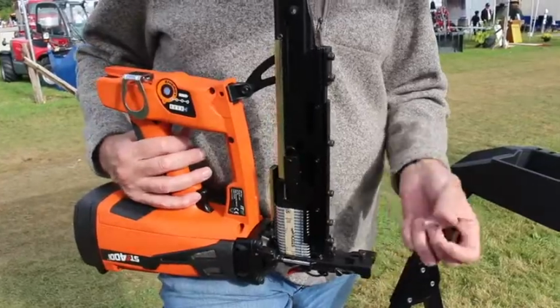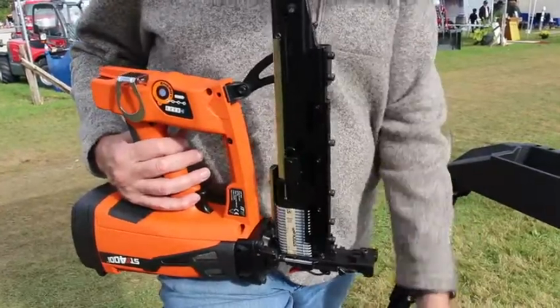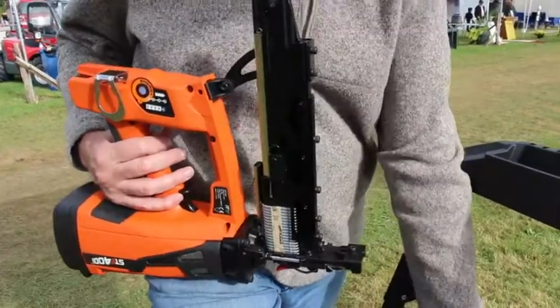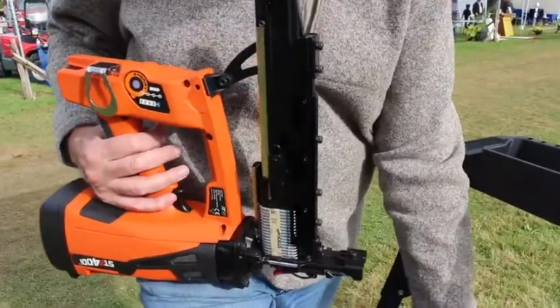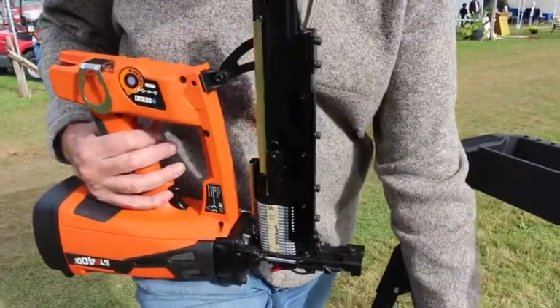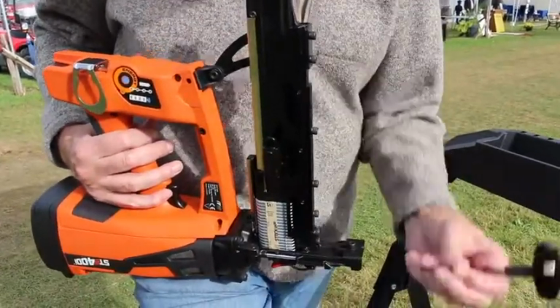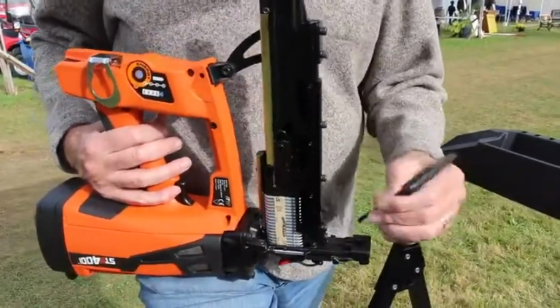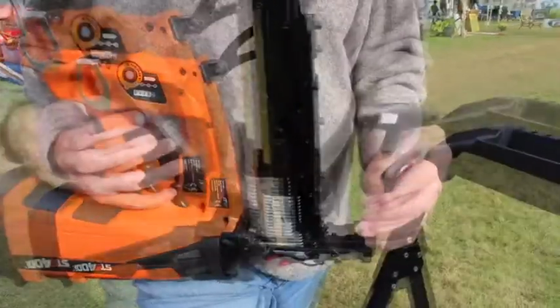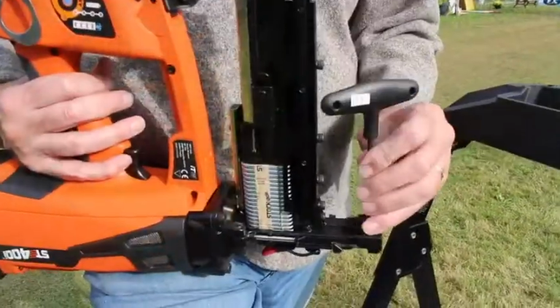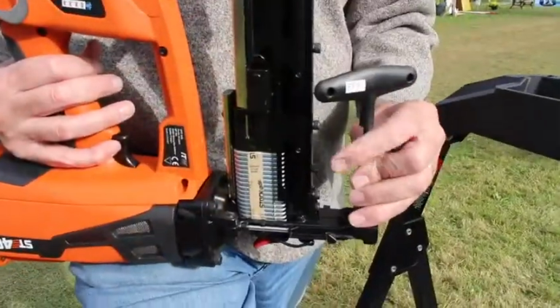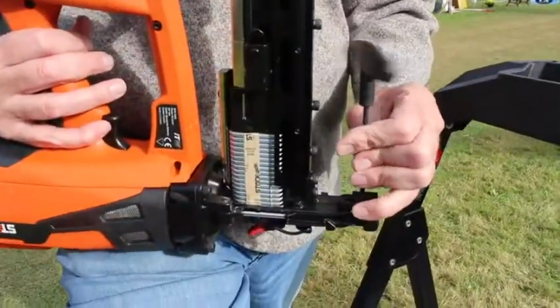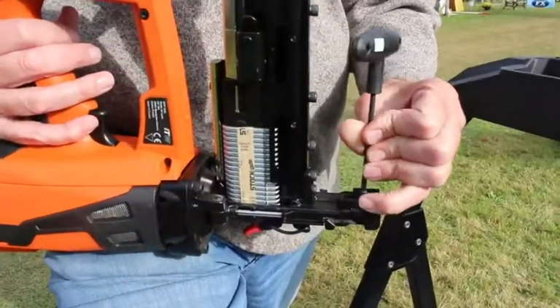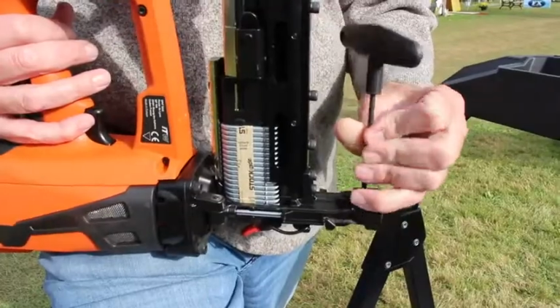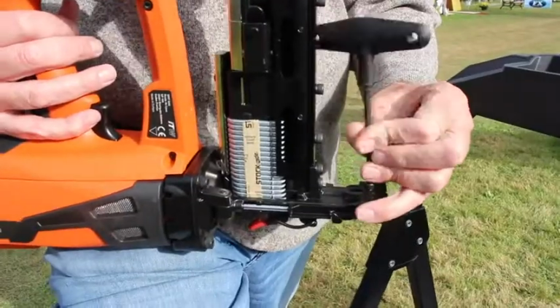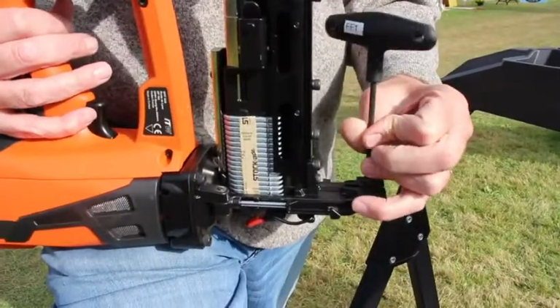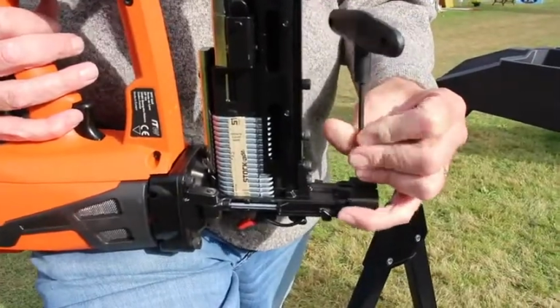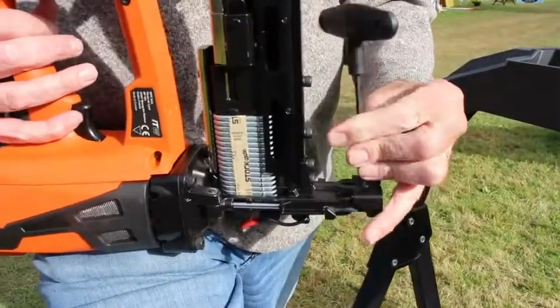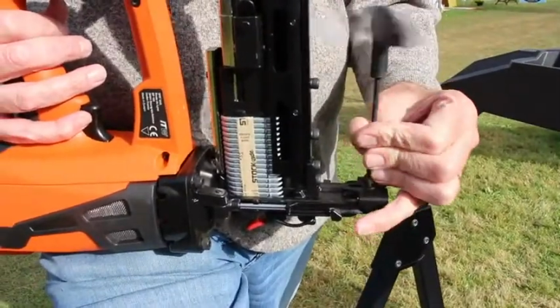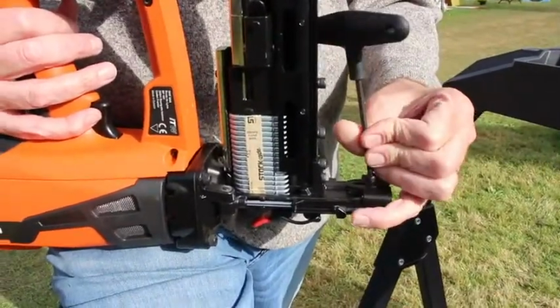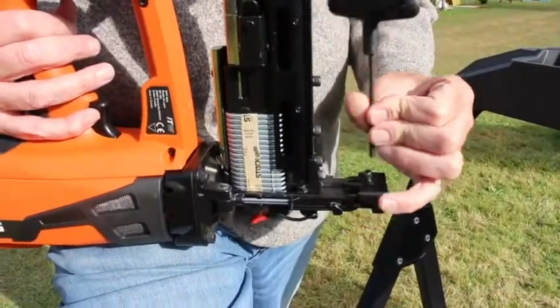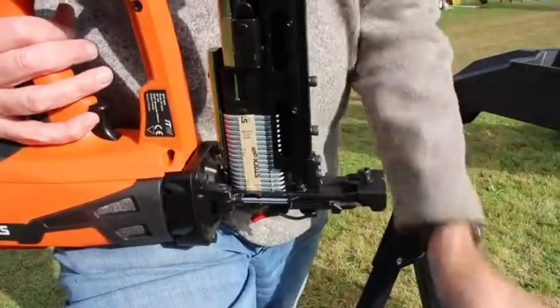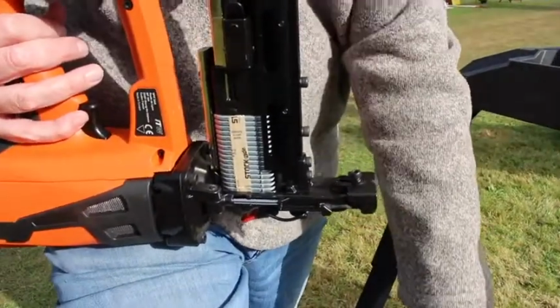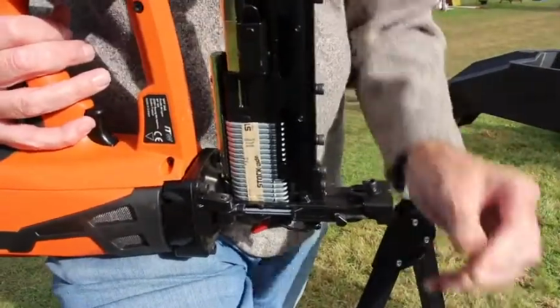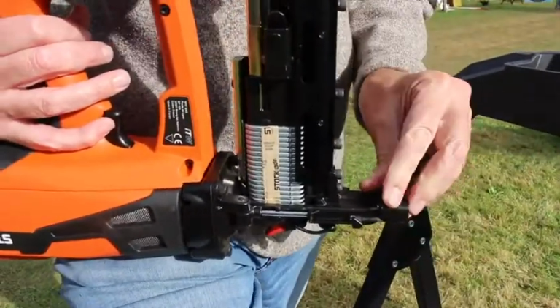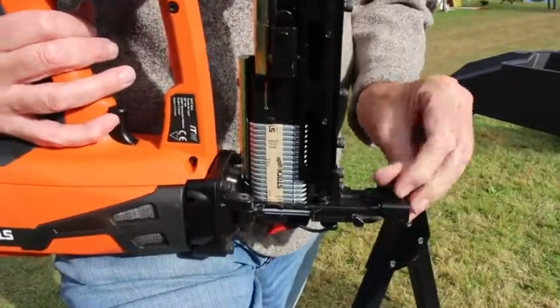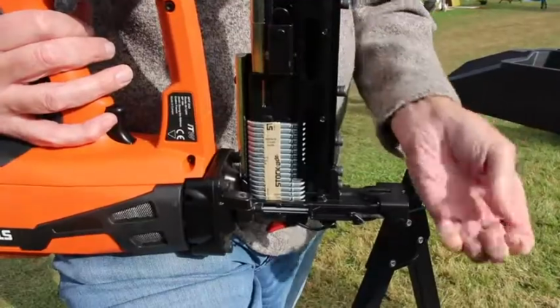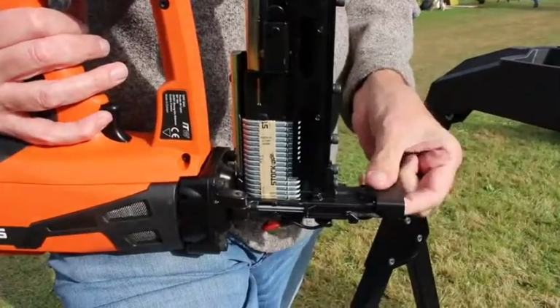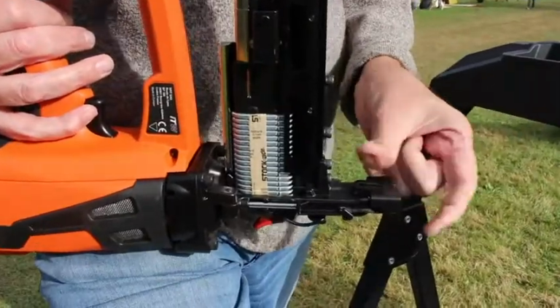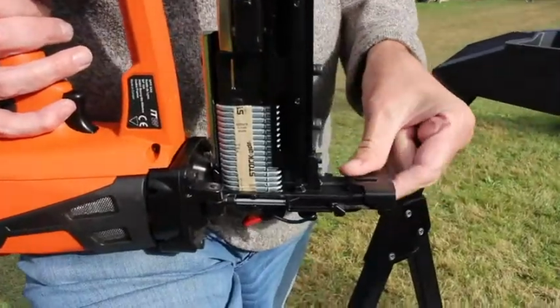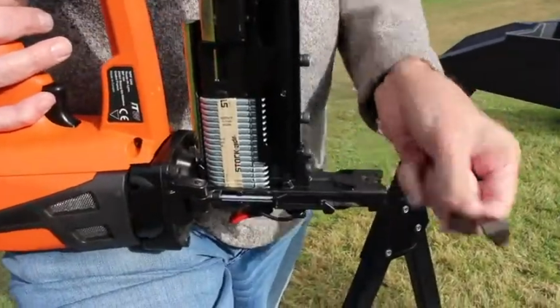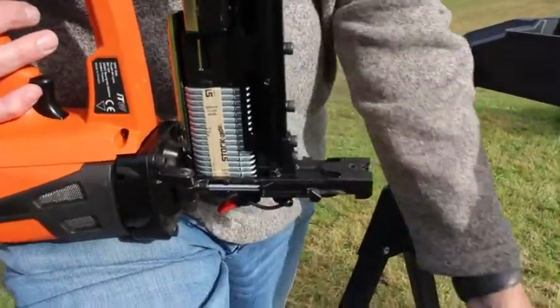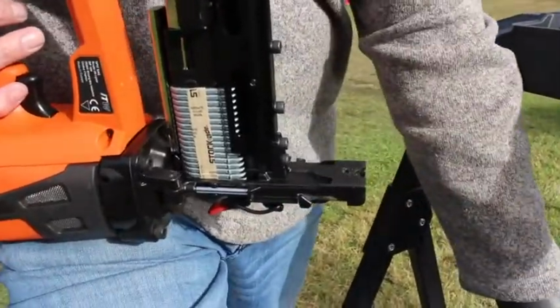It's real simple to change the tips out. Use the 4mm Allen wrench that comes with the tool itself. You want to loosen the screw up enough that you can actually pull it, and you're going to slide that tip off.